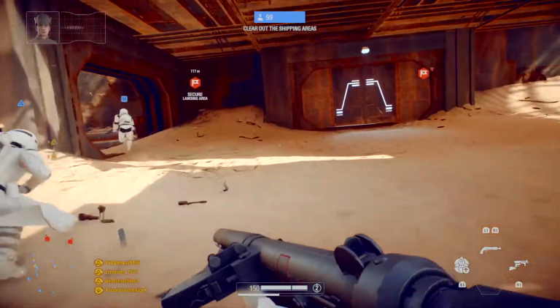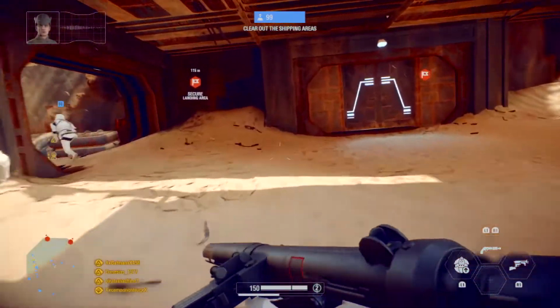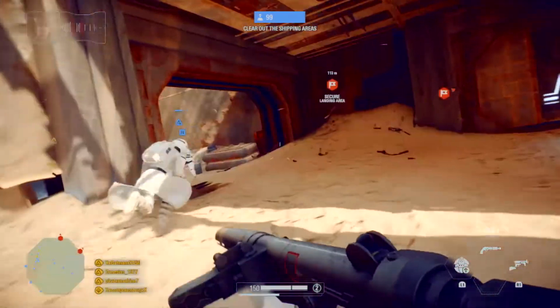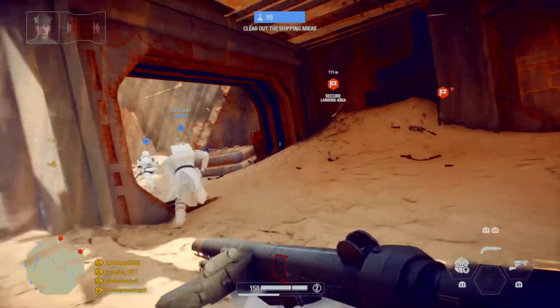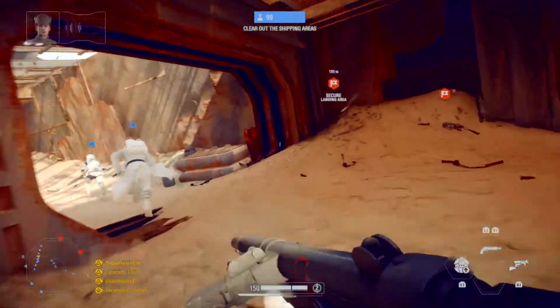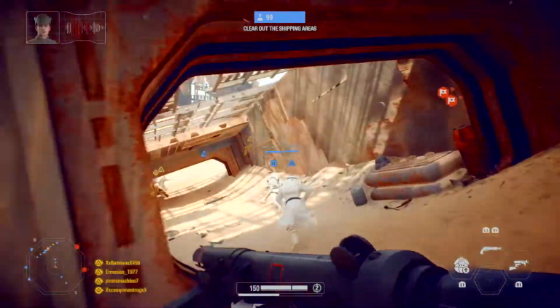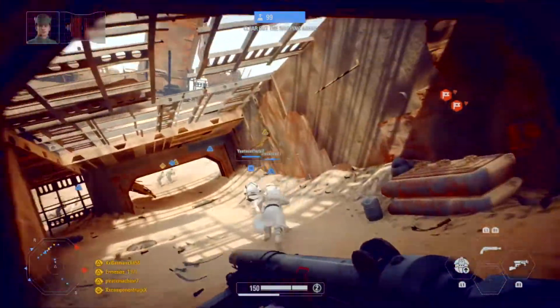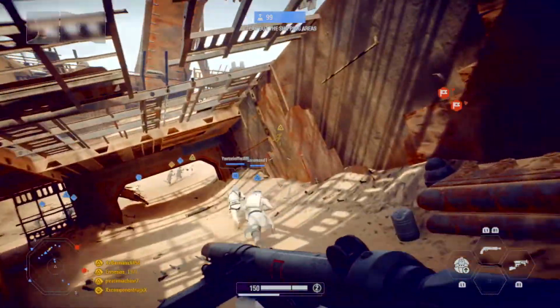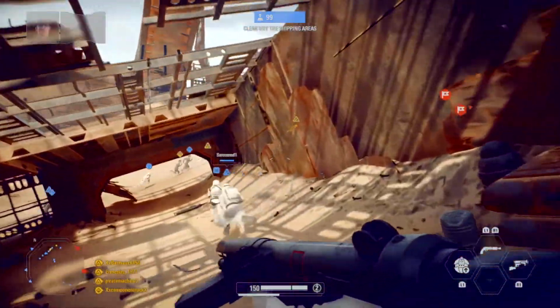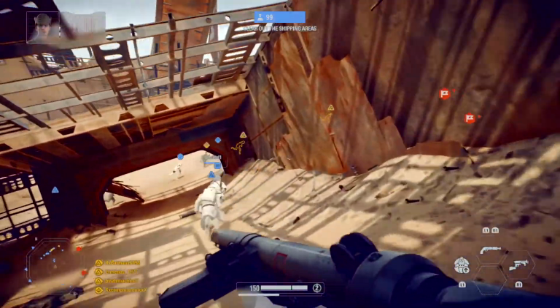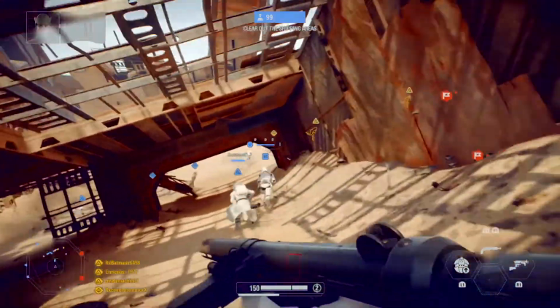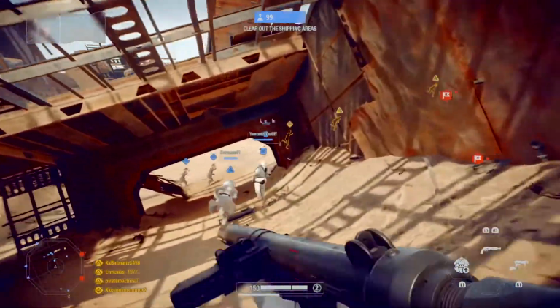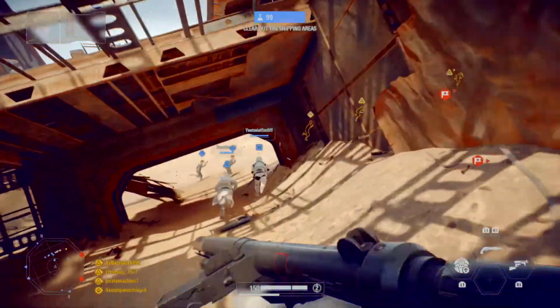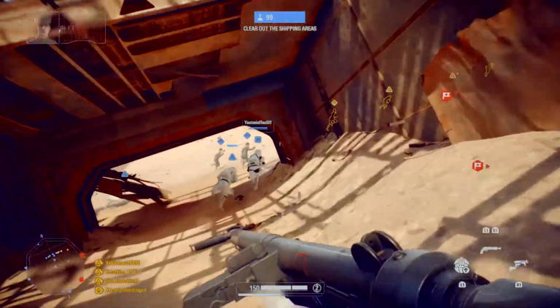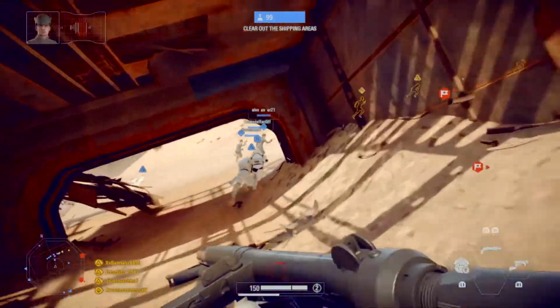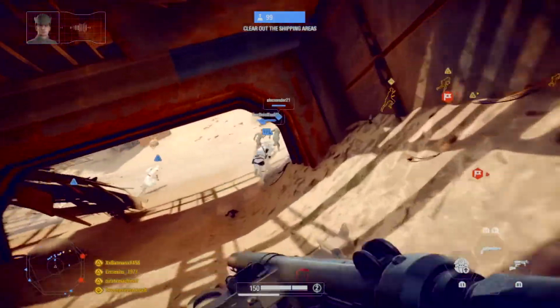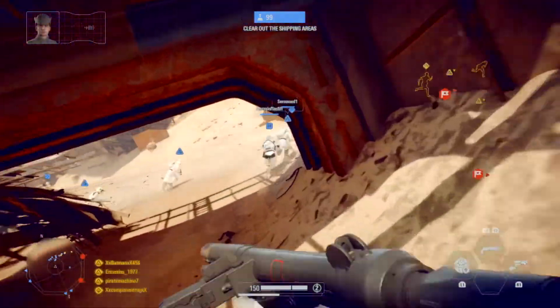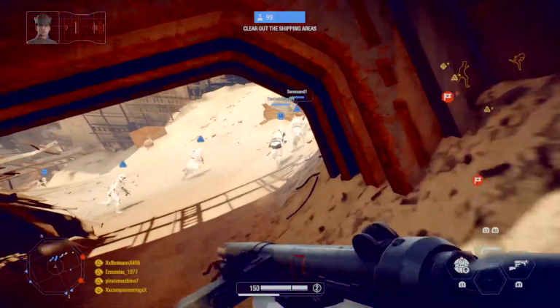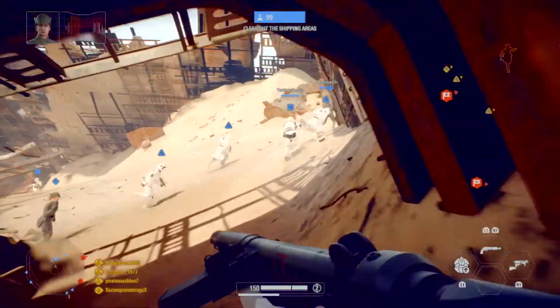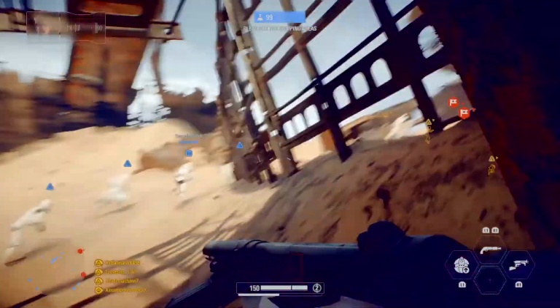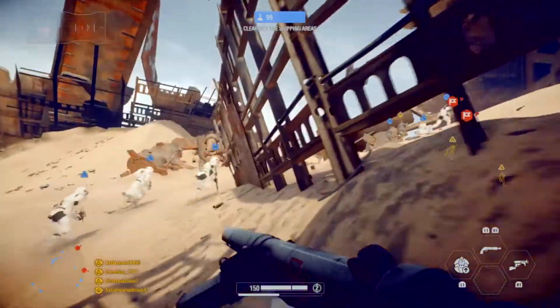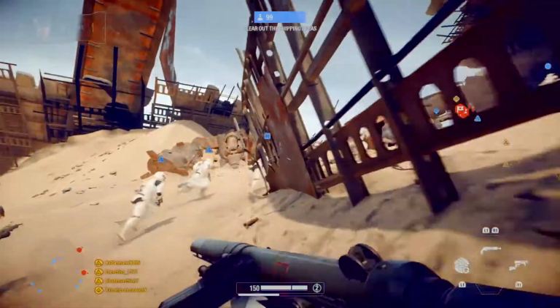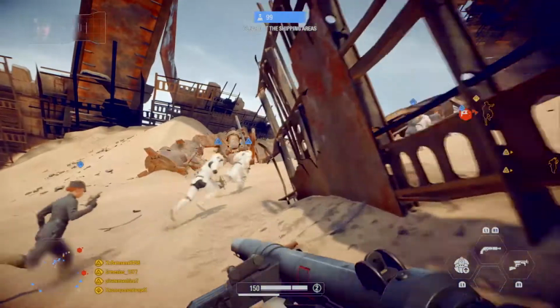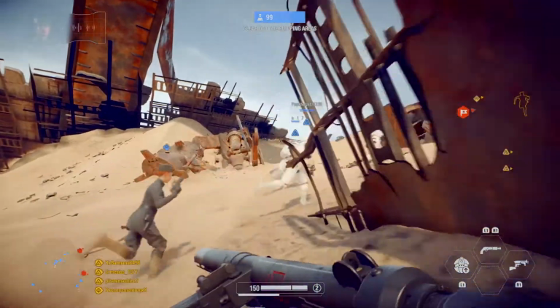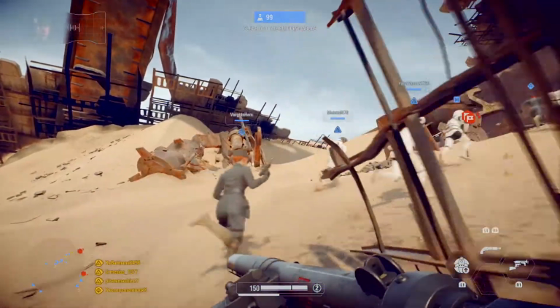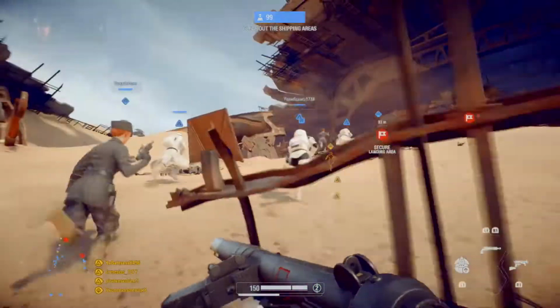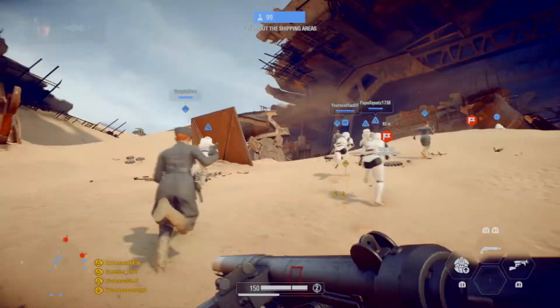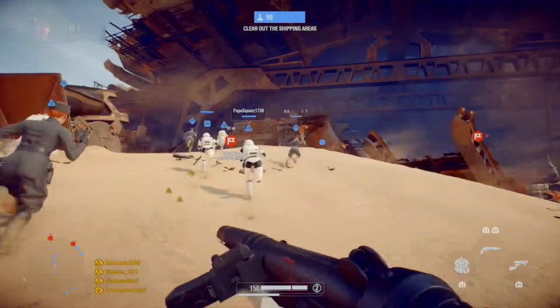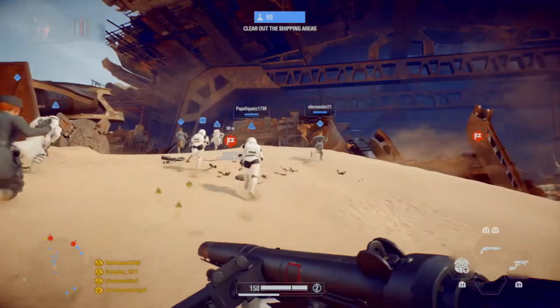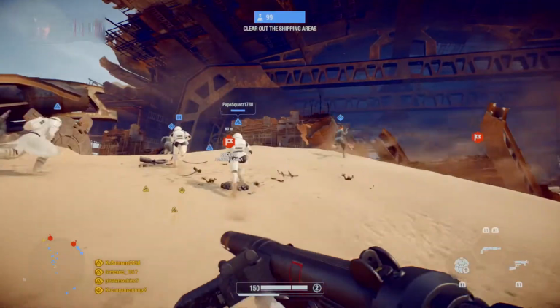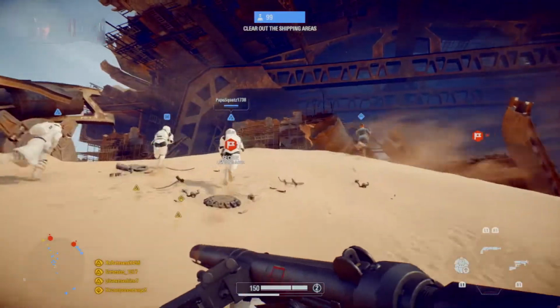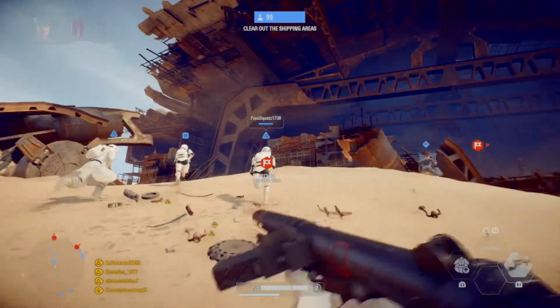We will take control of this wreckage to prevent the Resistance from departure. Secure the landing pad and the reactor control chamber. We'll begin our assault from there.